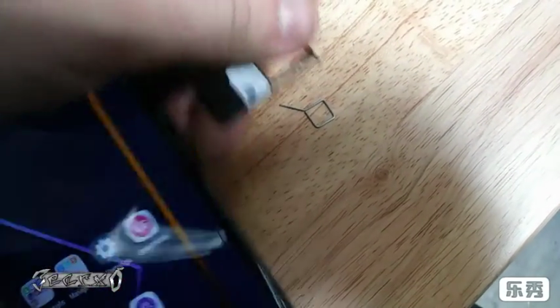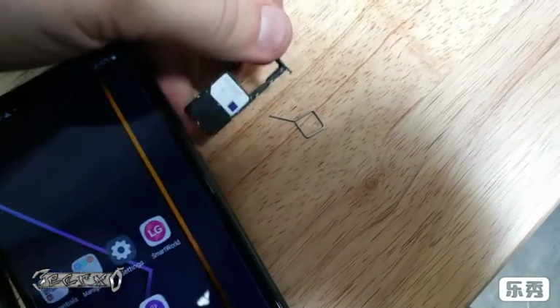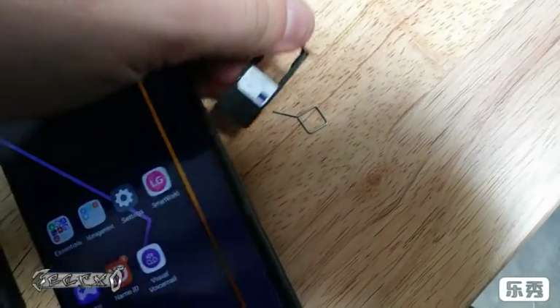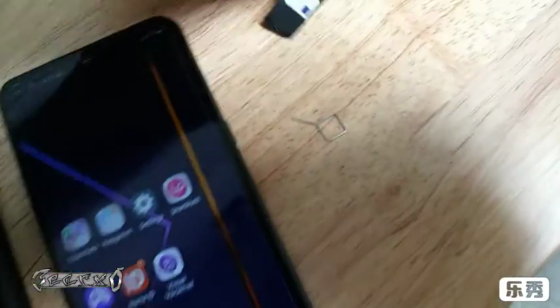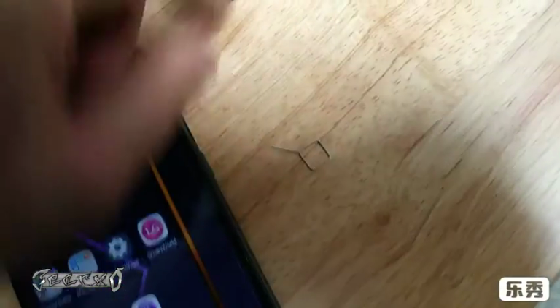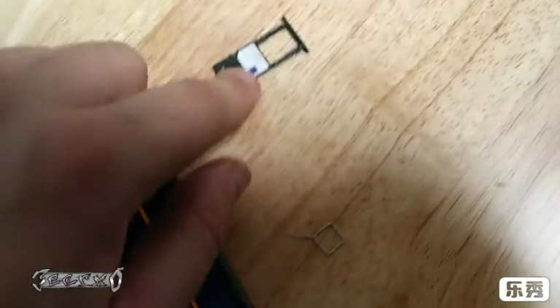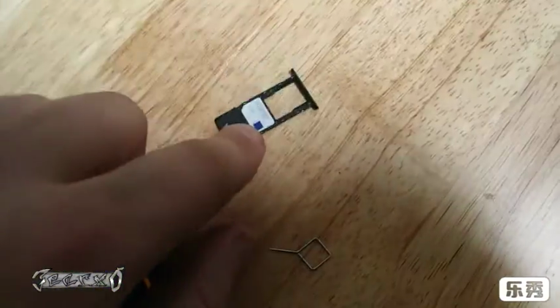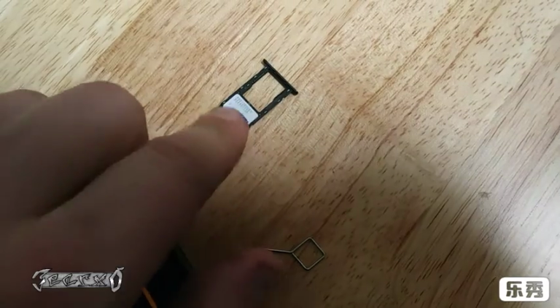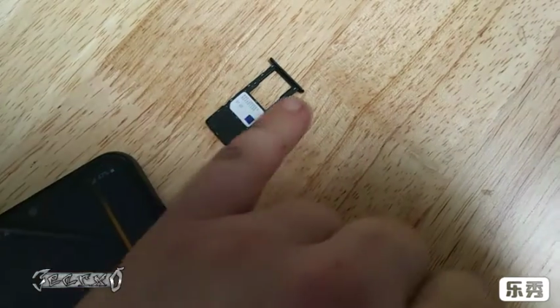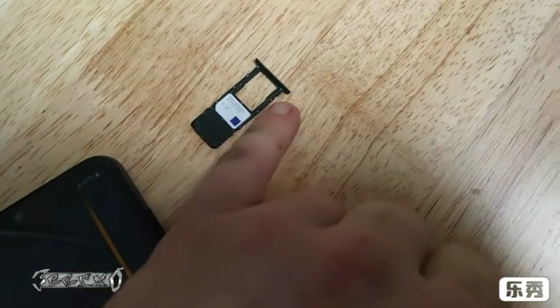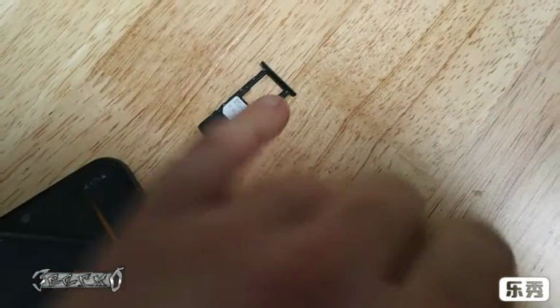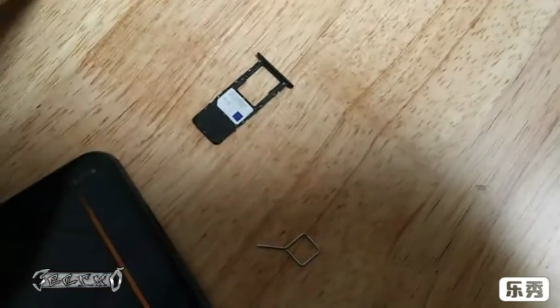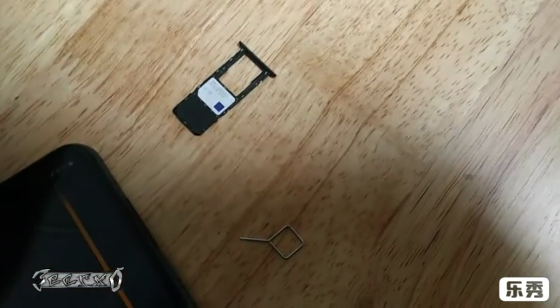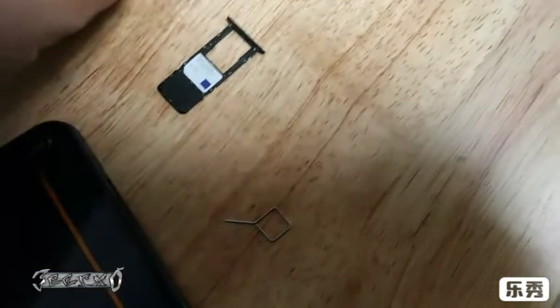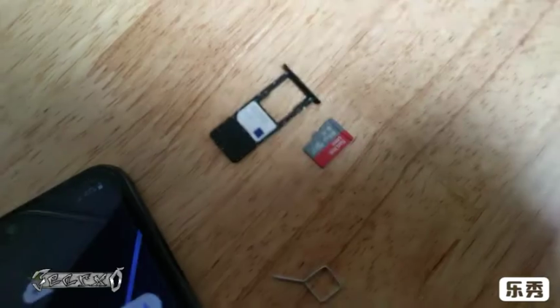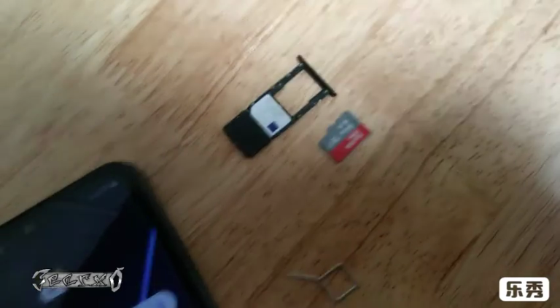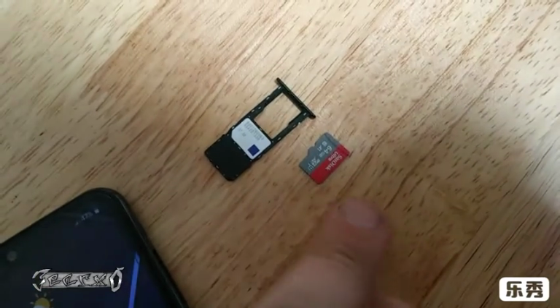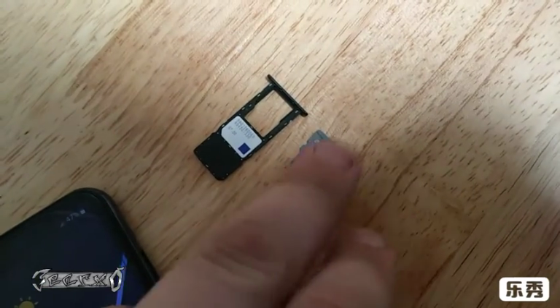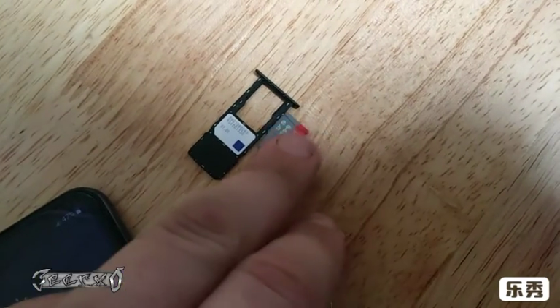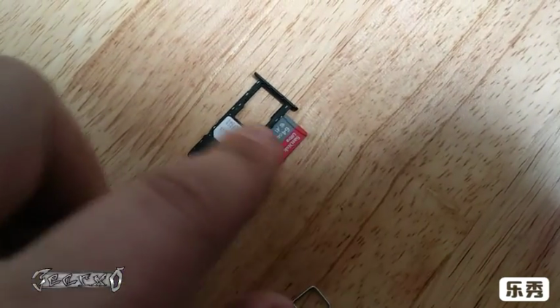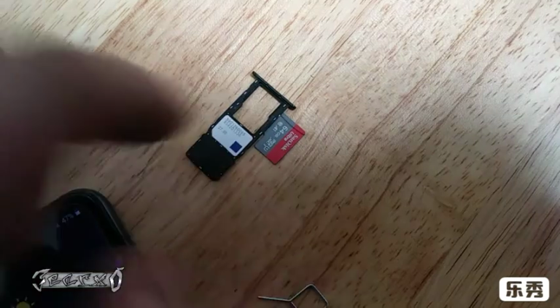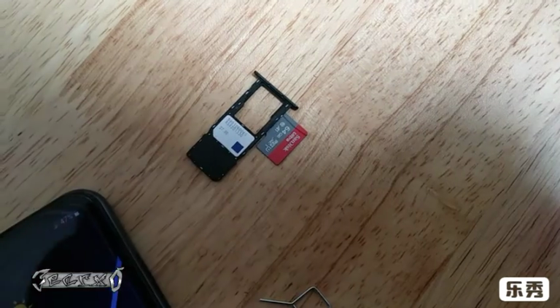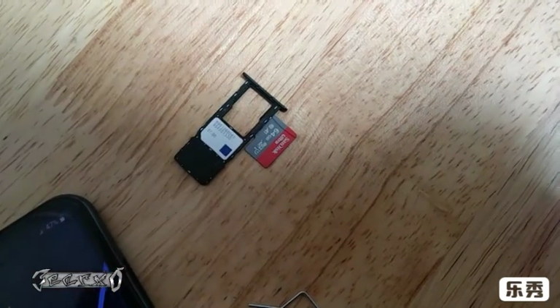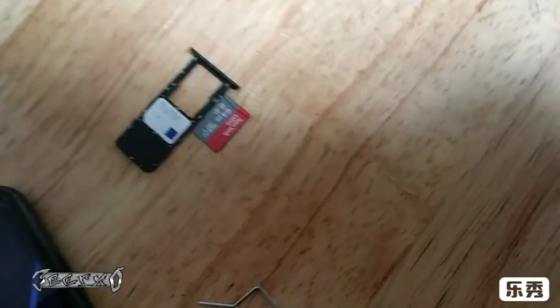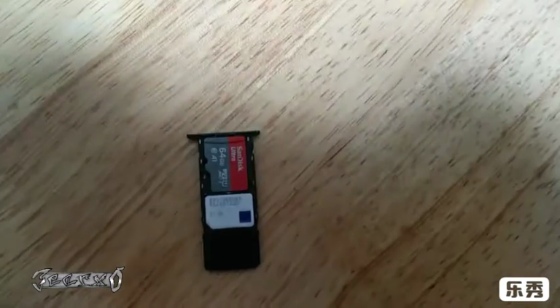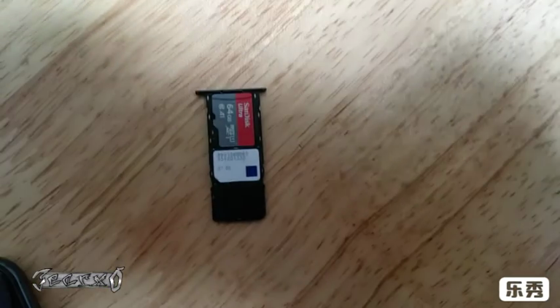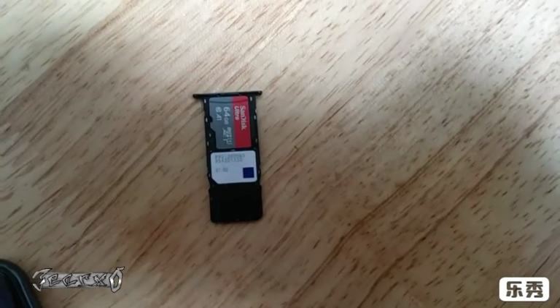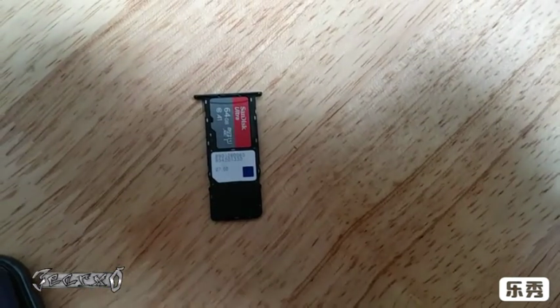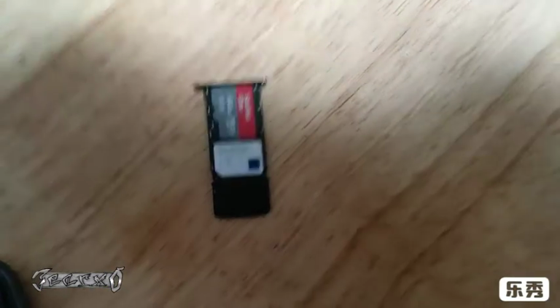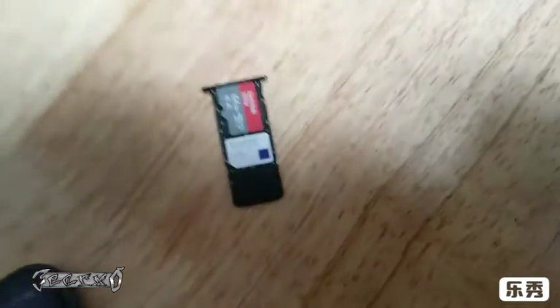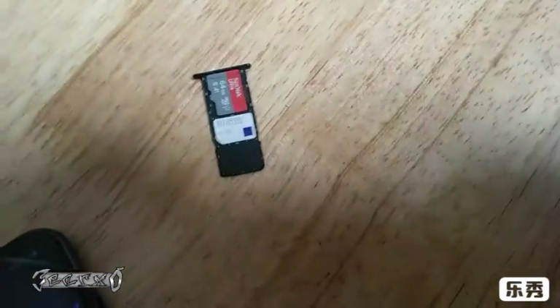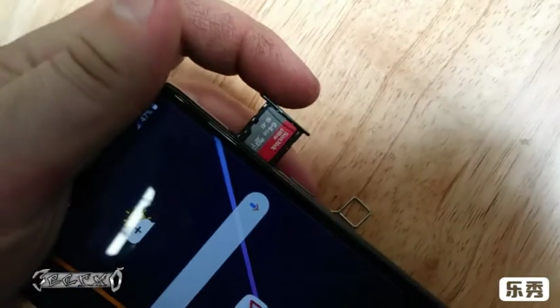As you can see my SIM card is already there, and then you put your SD card on the top spot. I have a SanDisk 64GB — I'm just going to put it in and then it goes like that. Make sure it's not crooked or anything.